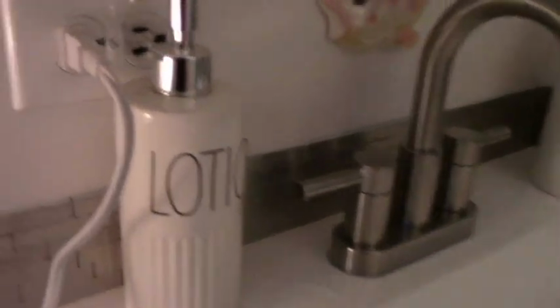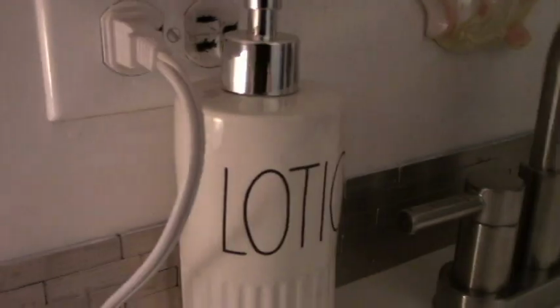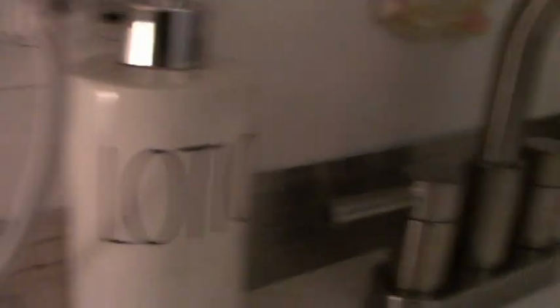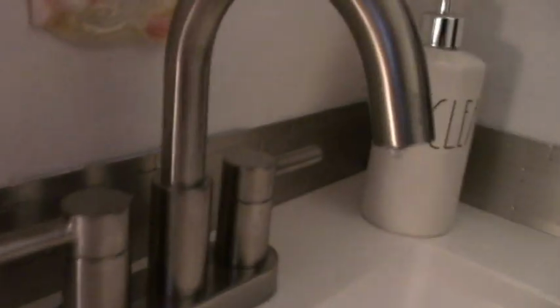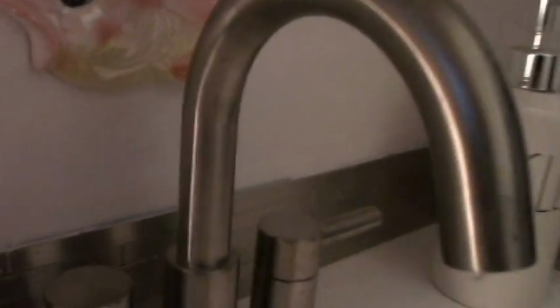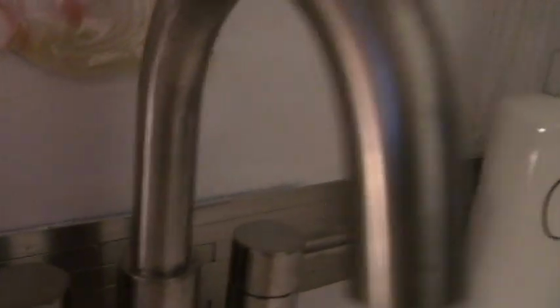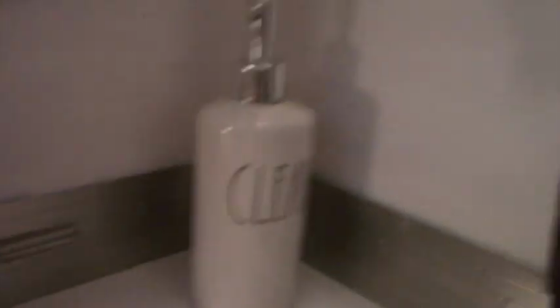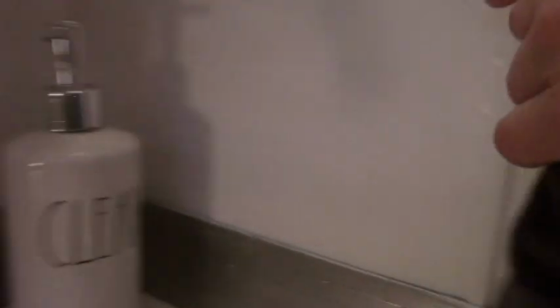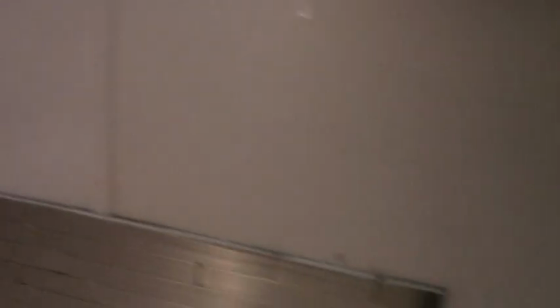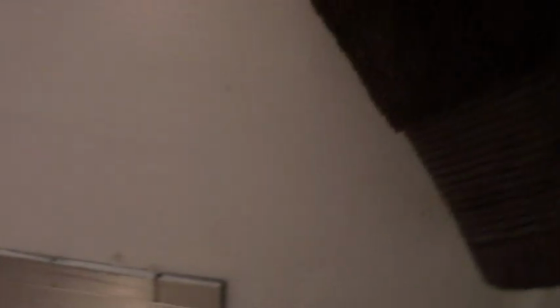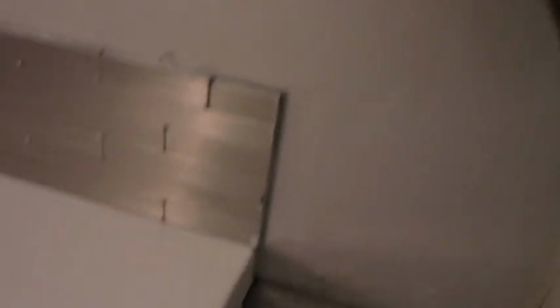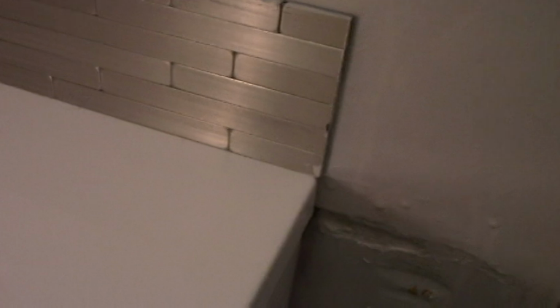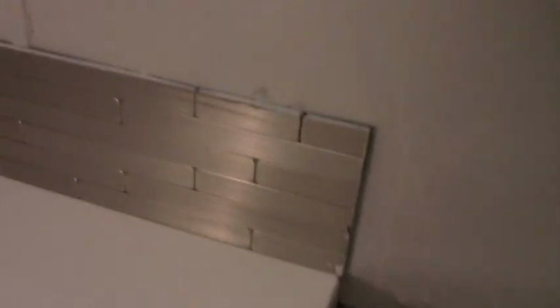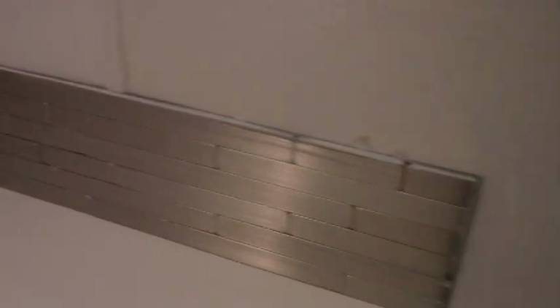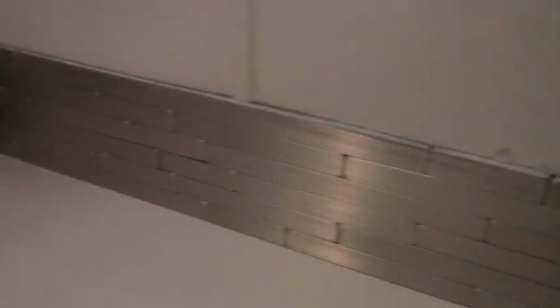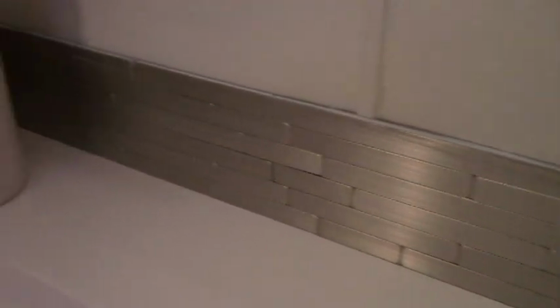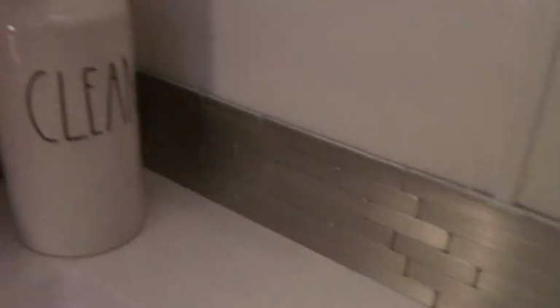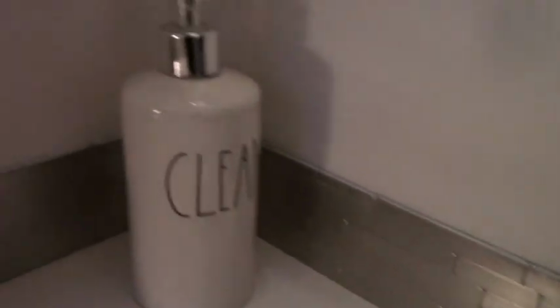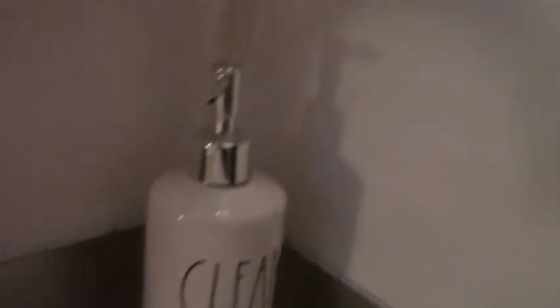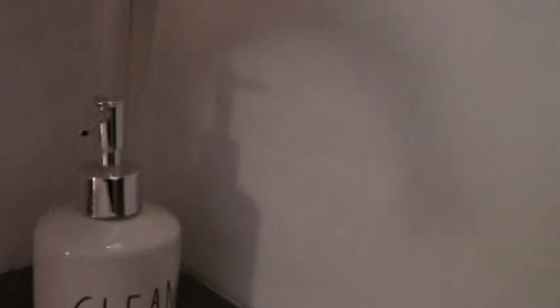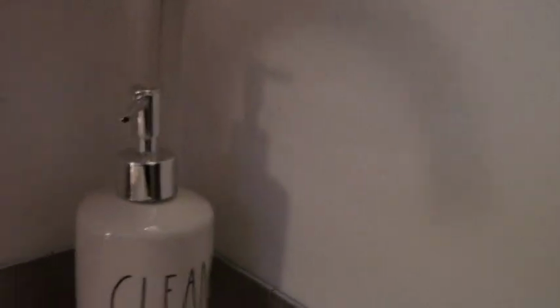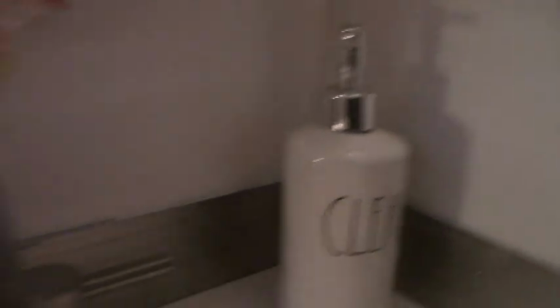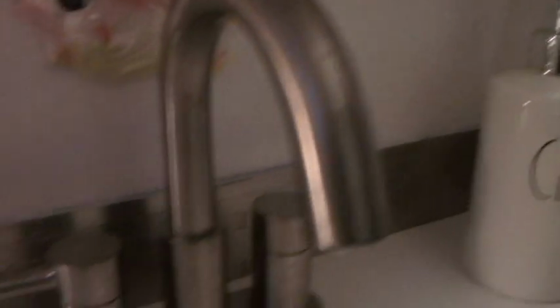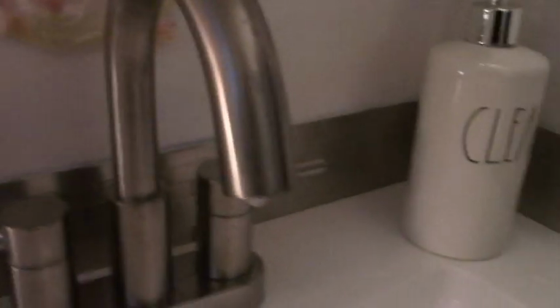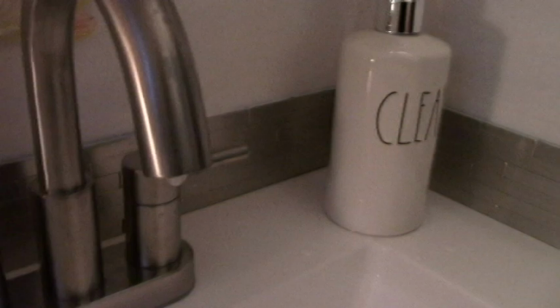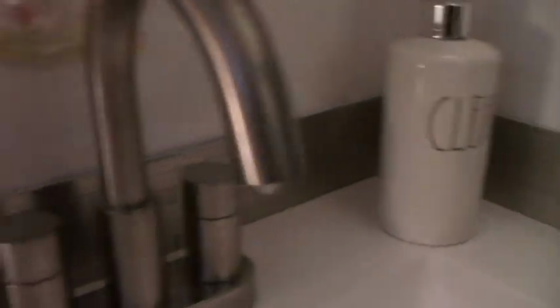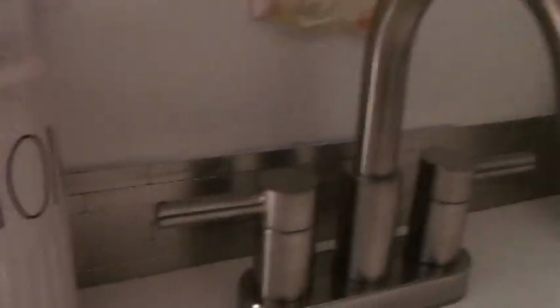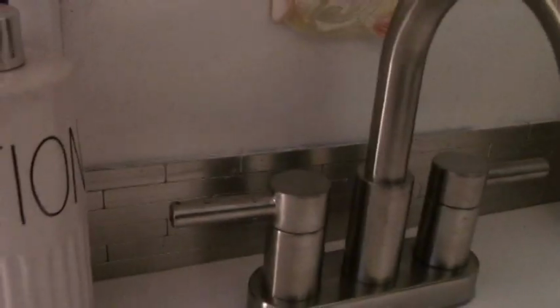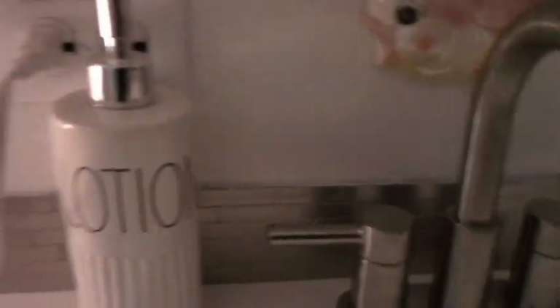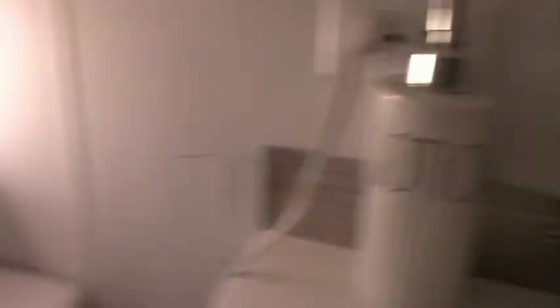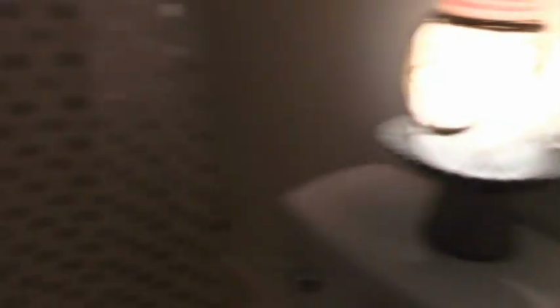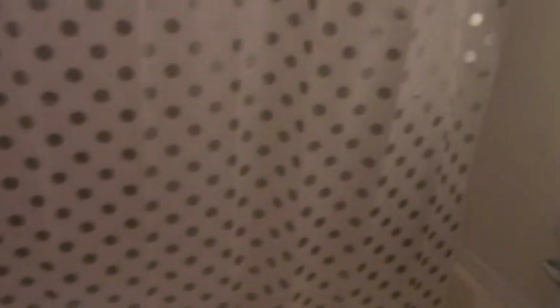I used this peel and stick backsplash along here, because it needs something along the edges to seal it. And then I did the floor.